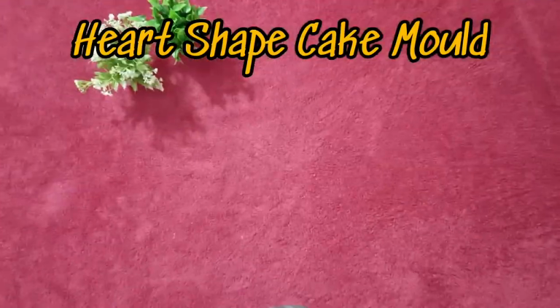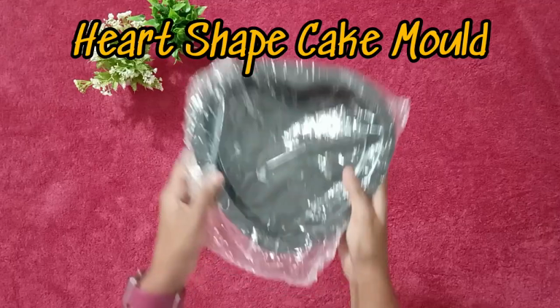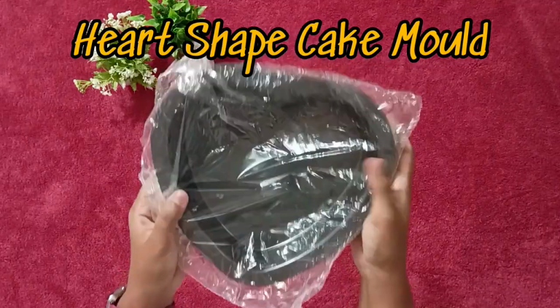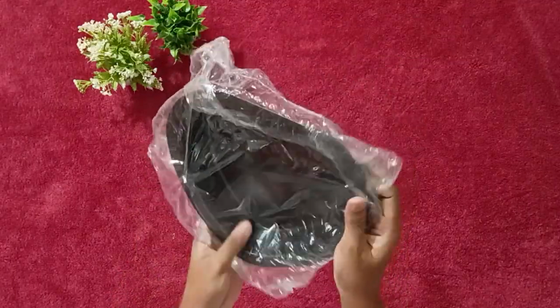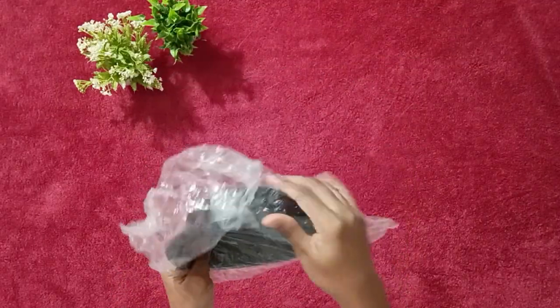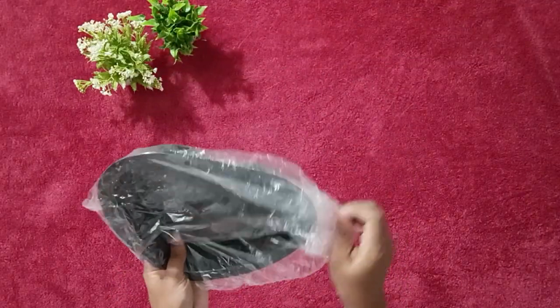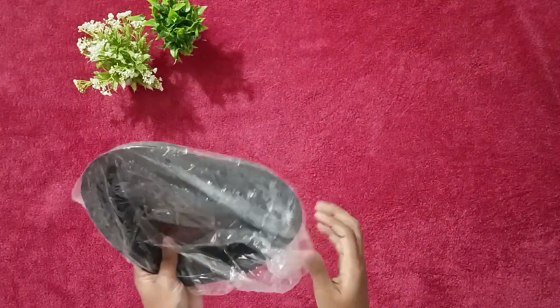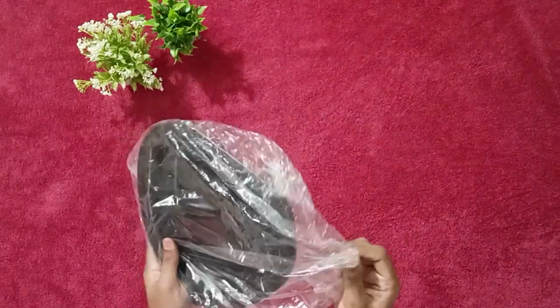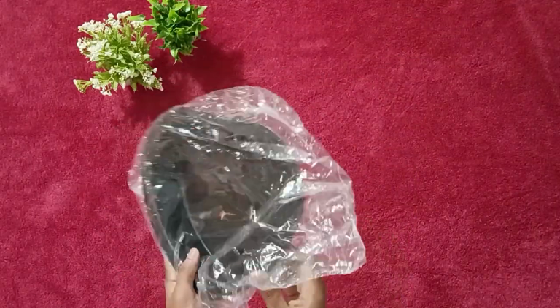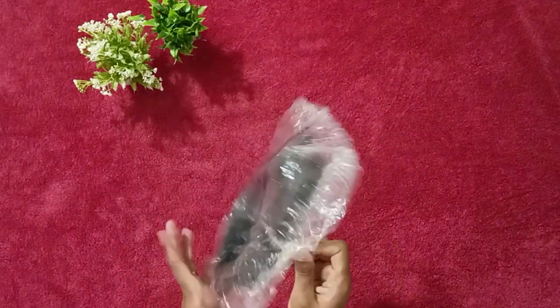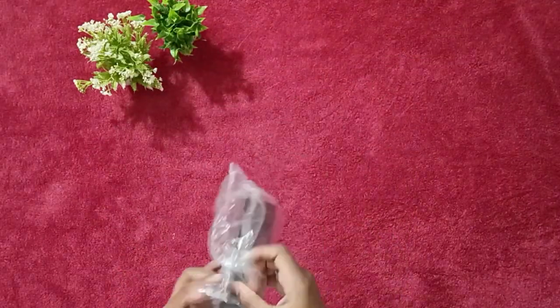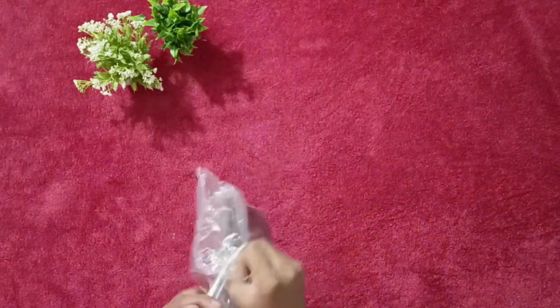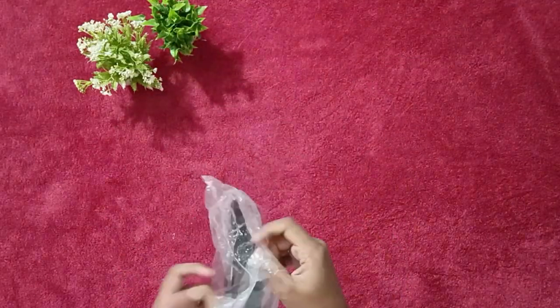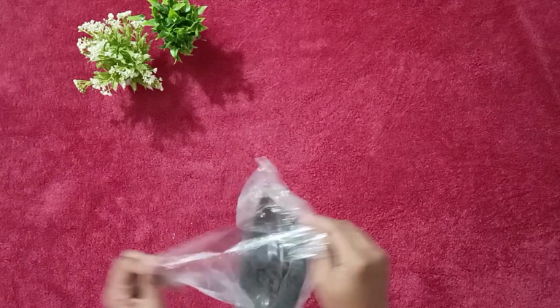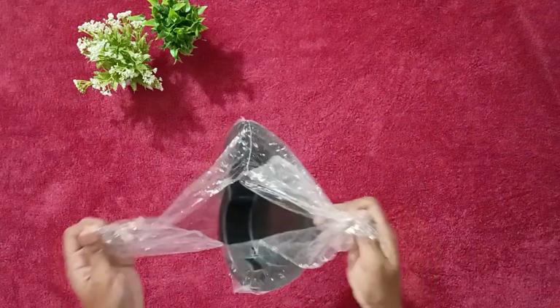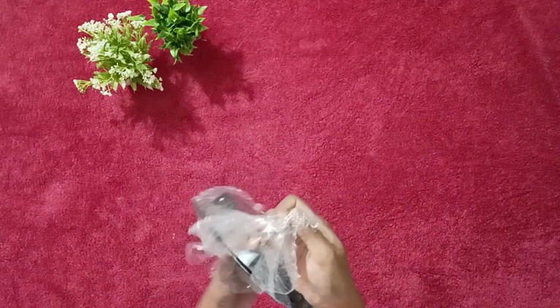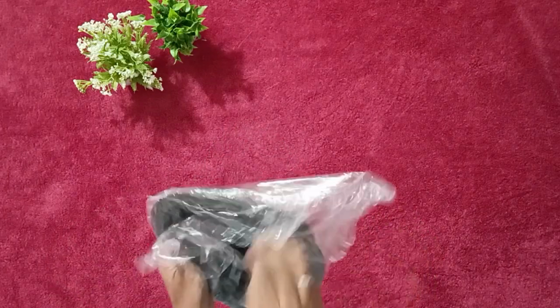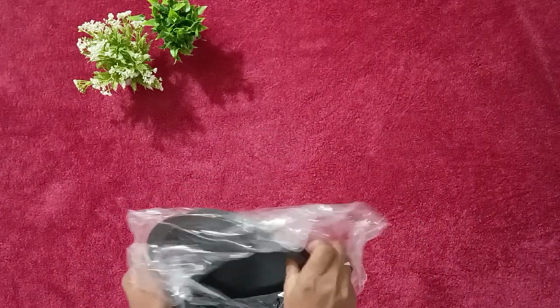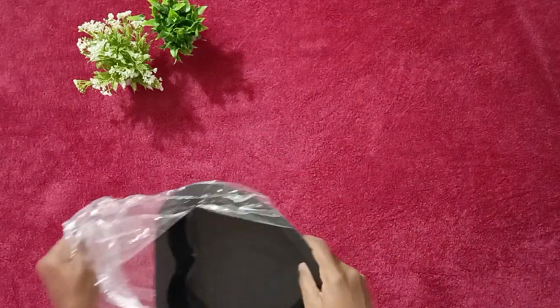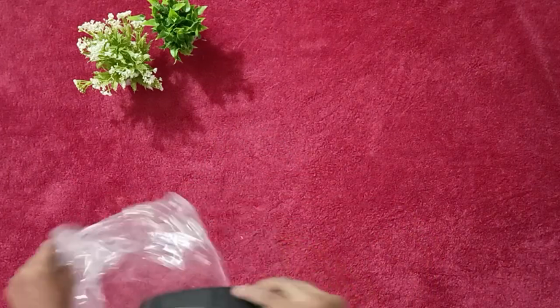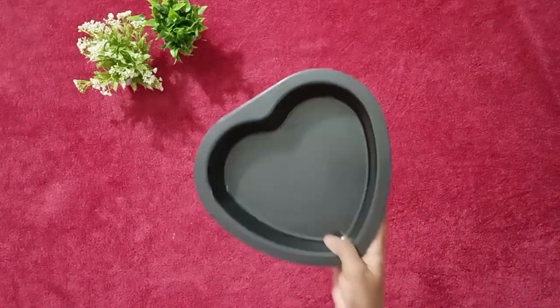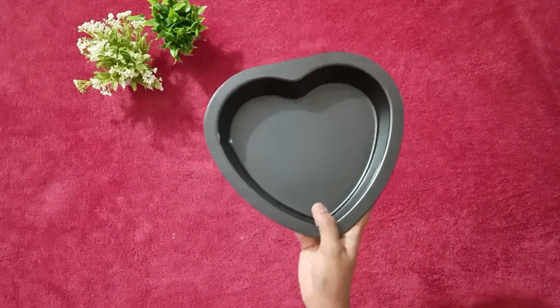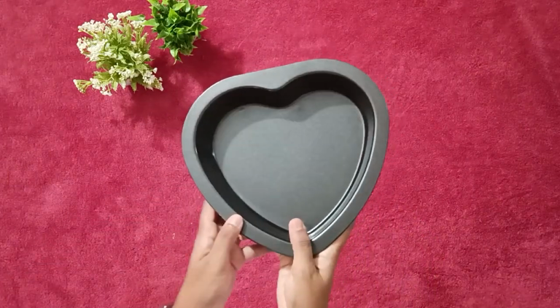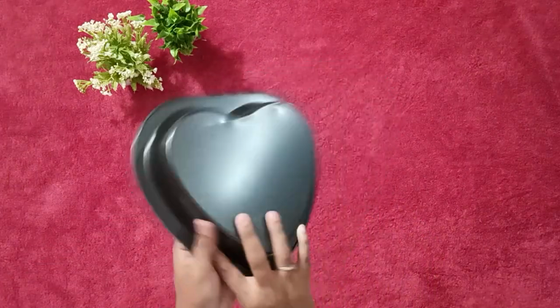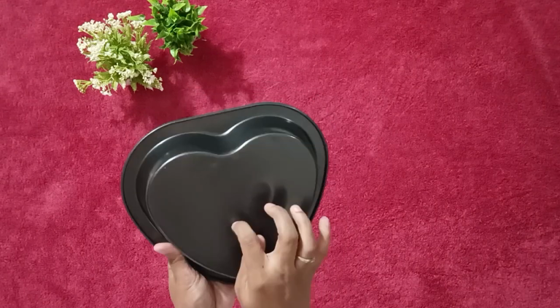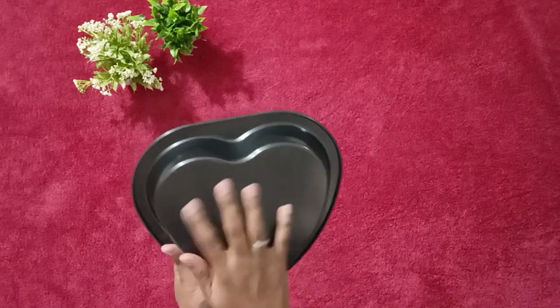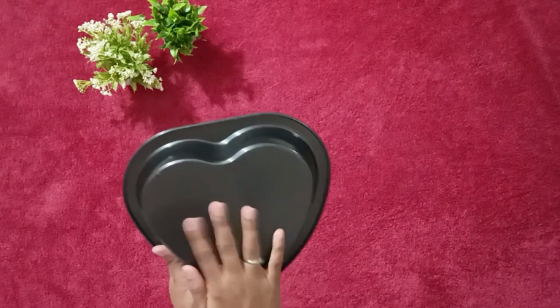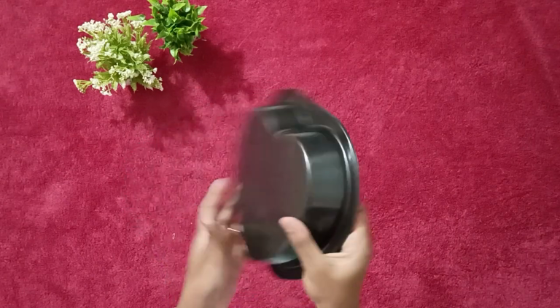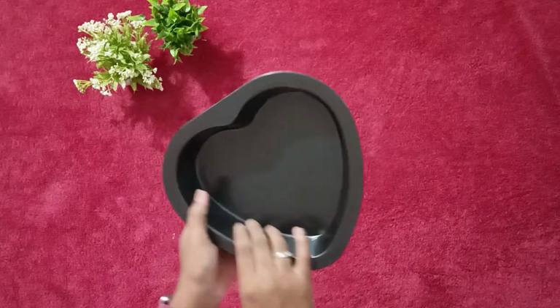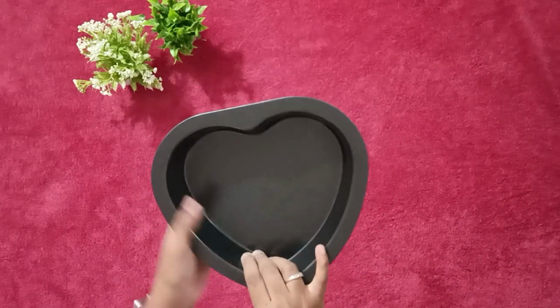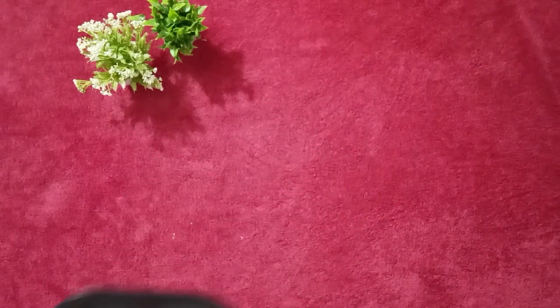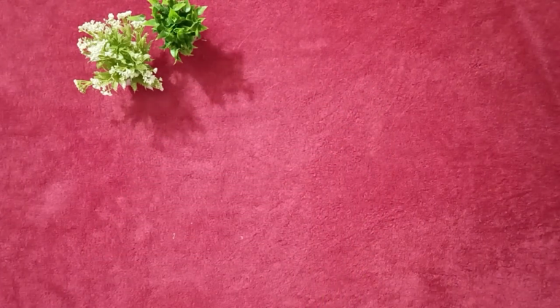Next one is a heart-shaped cake mold. Since I was interested in some baking stuff, this is also a non-stick one. The quality is good and it's 1 kg capacity.